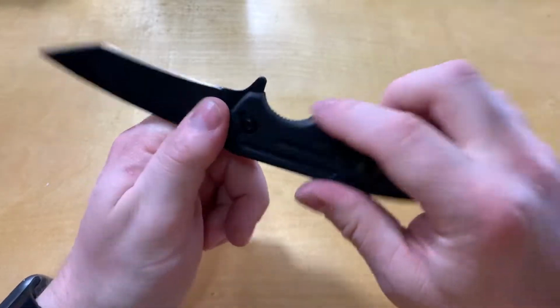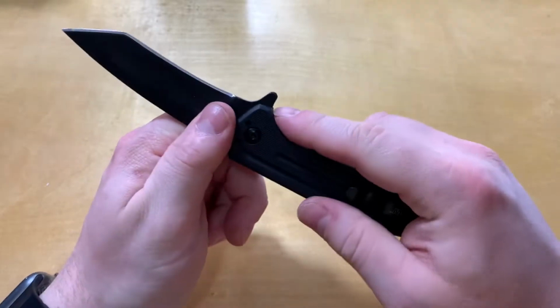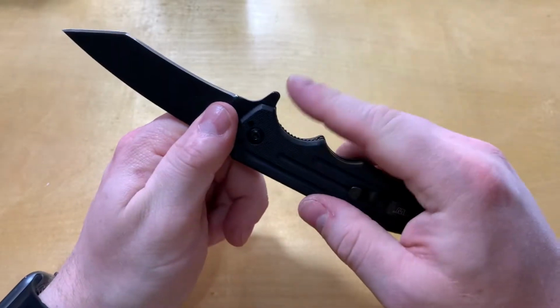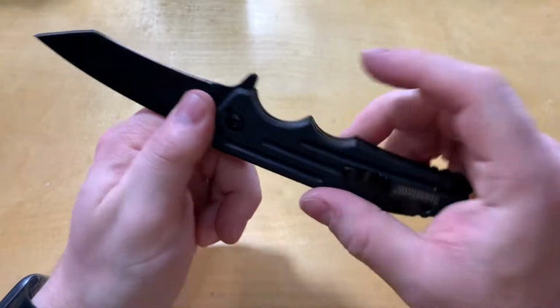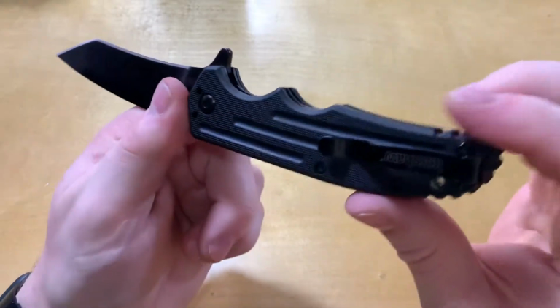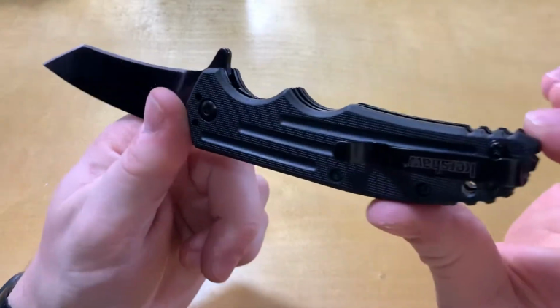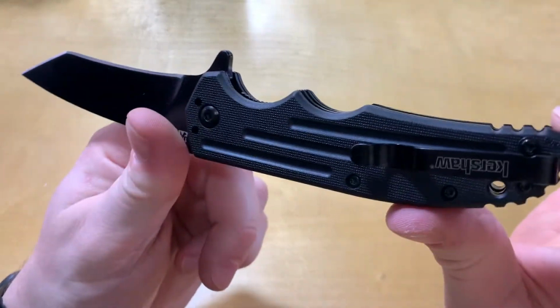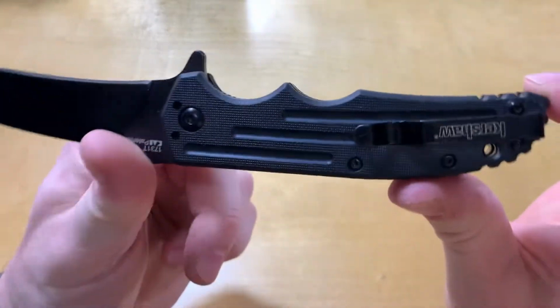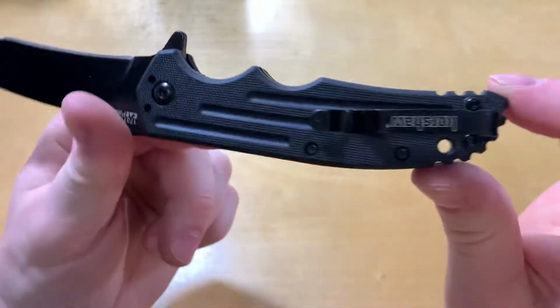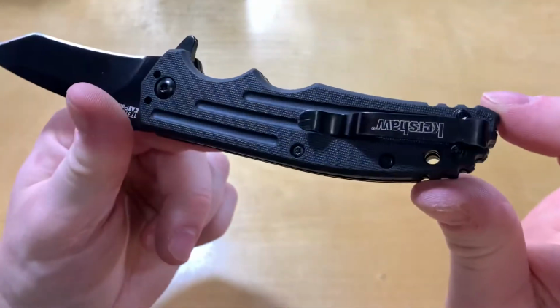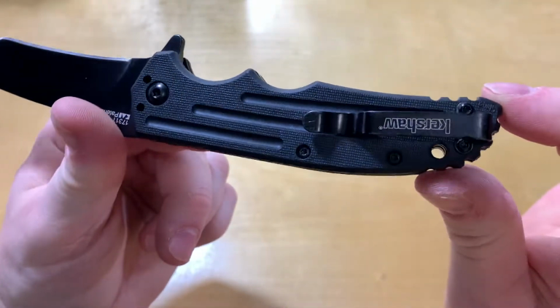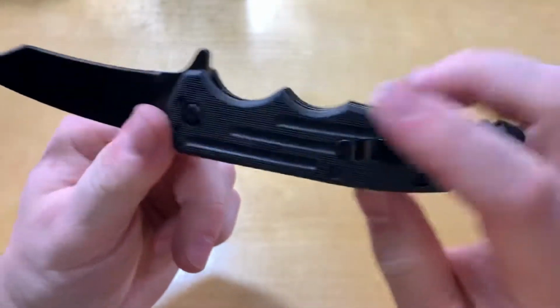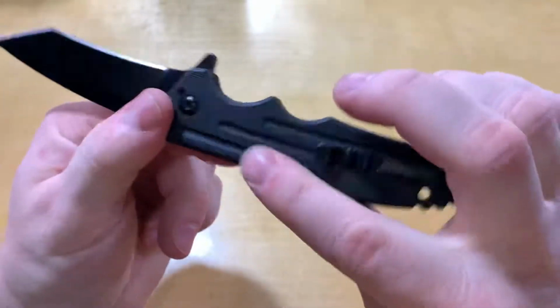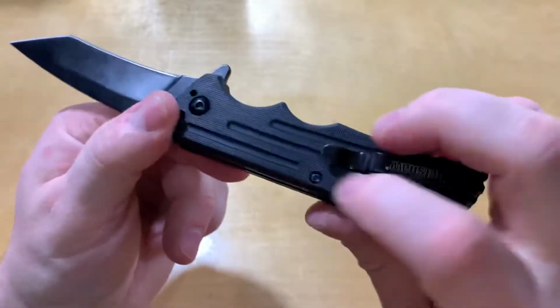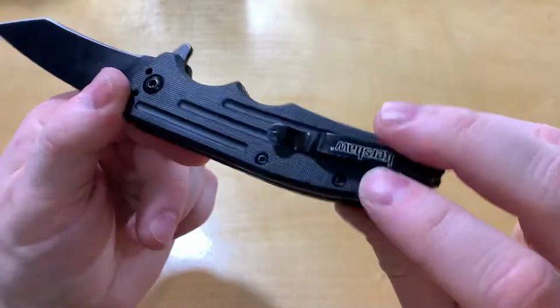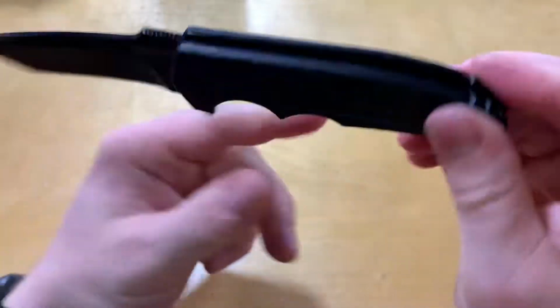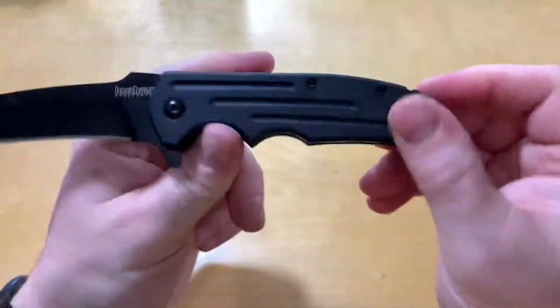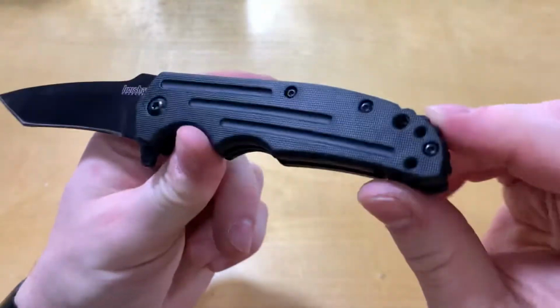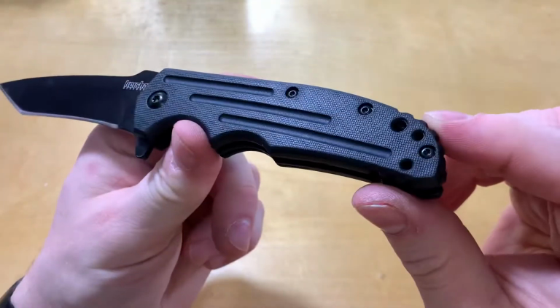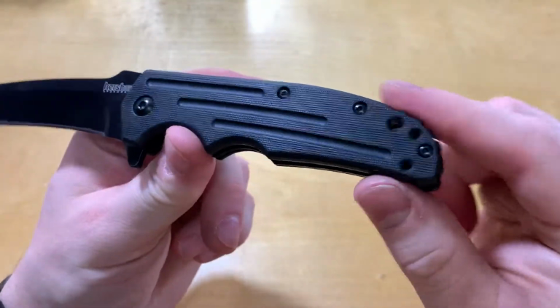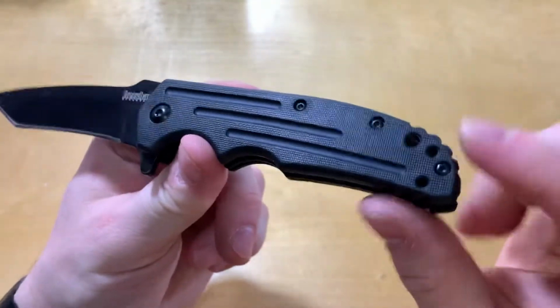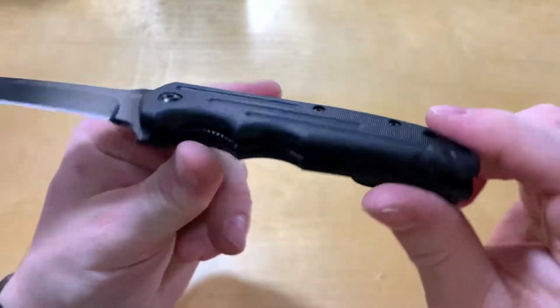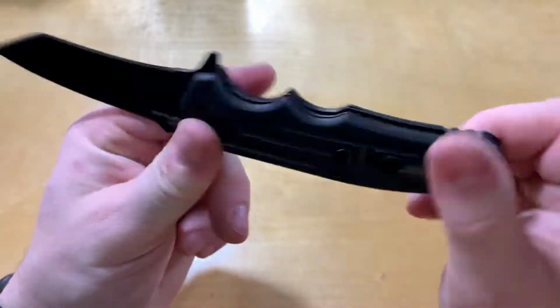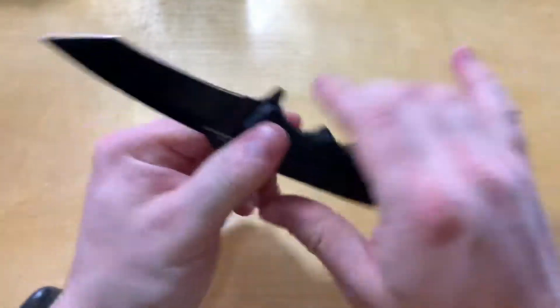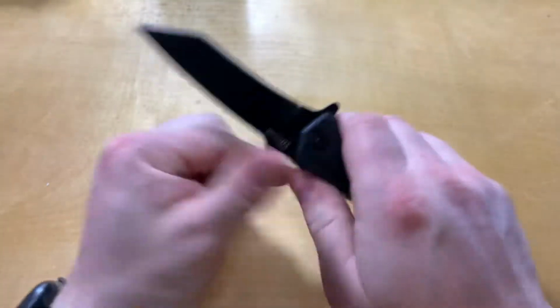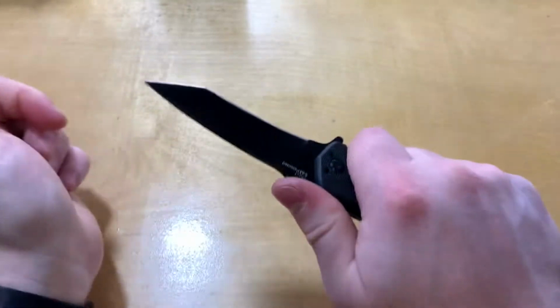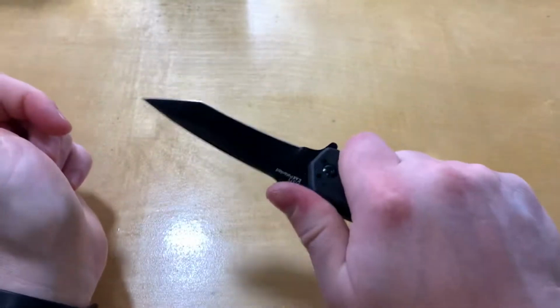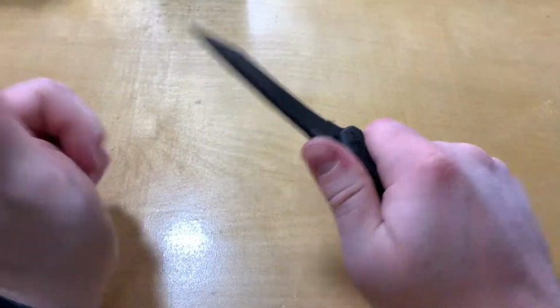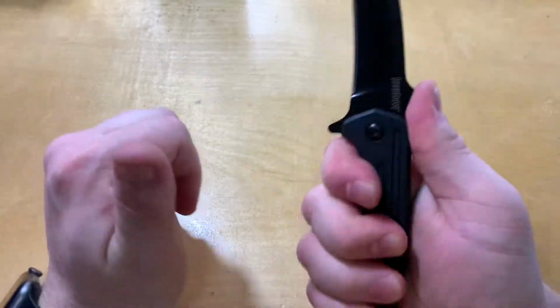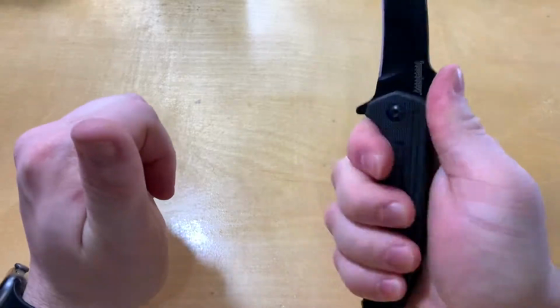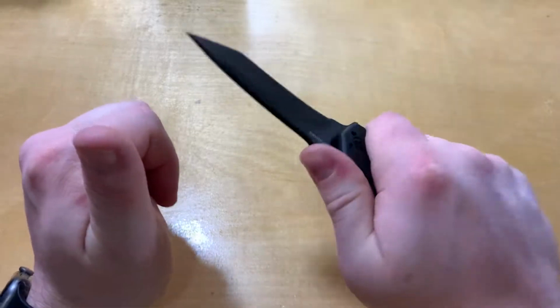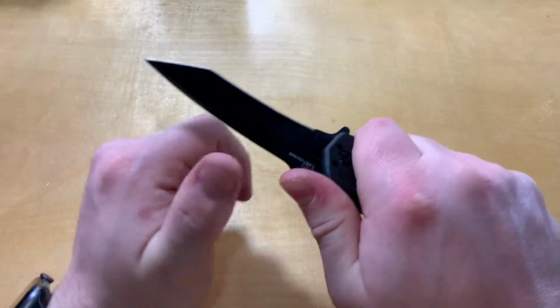Between the flipper tab, the choils, the texturing, and the grooves, it's very secure in your hand.